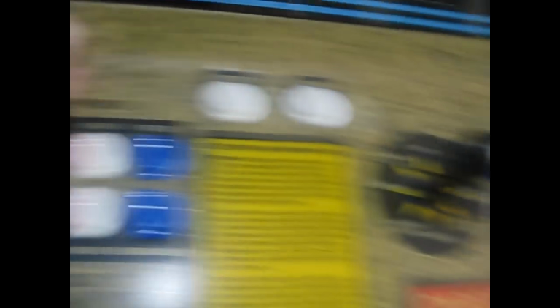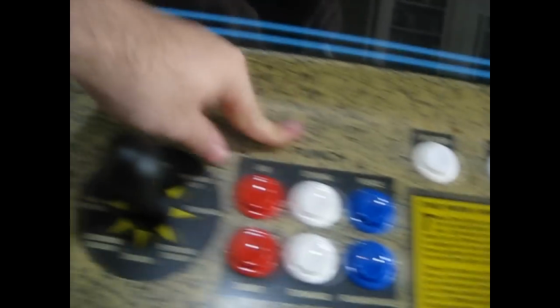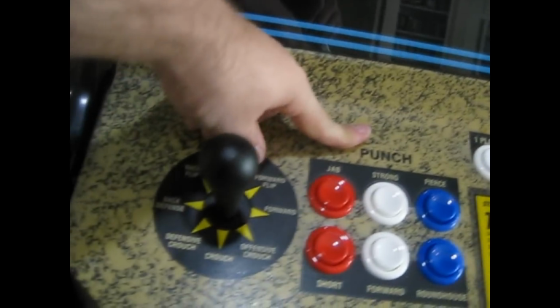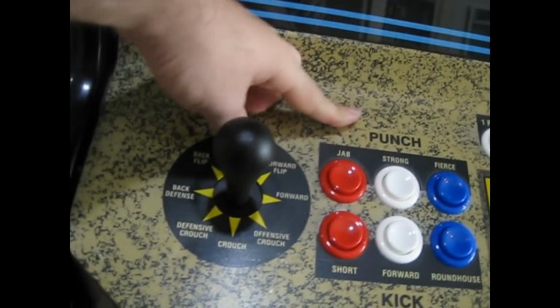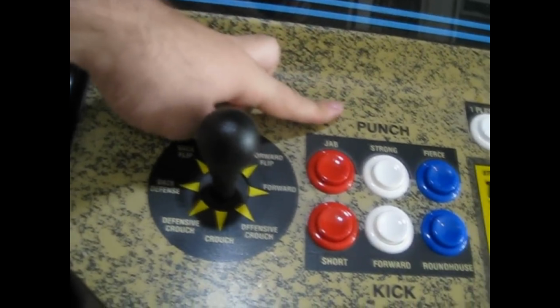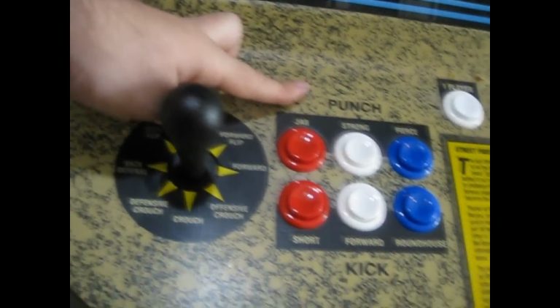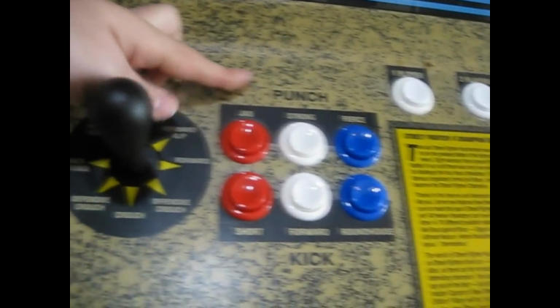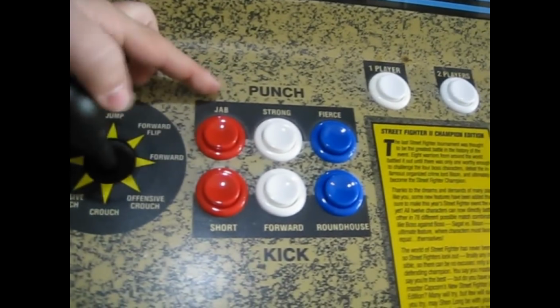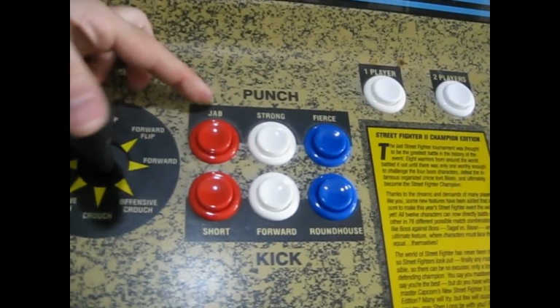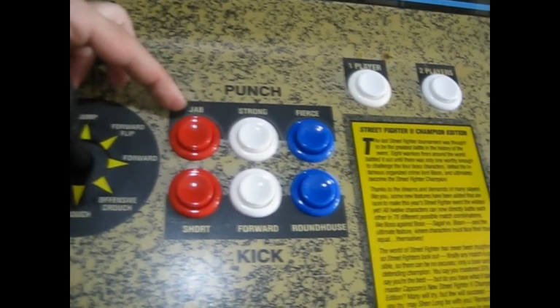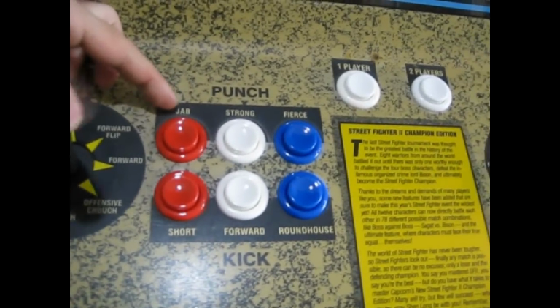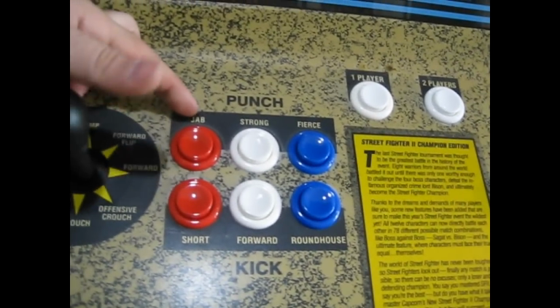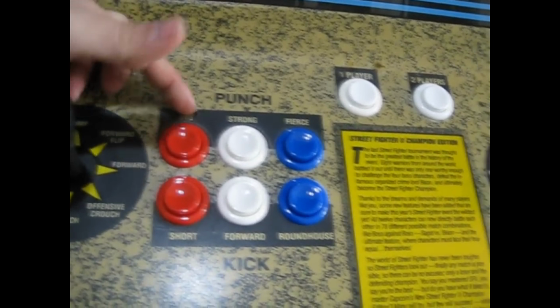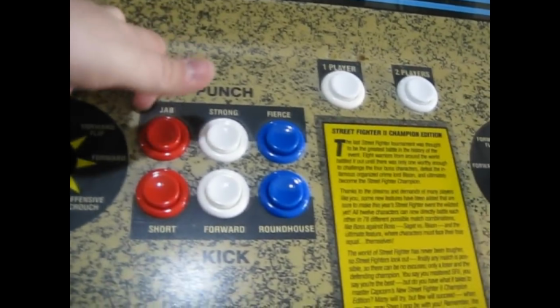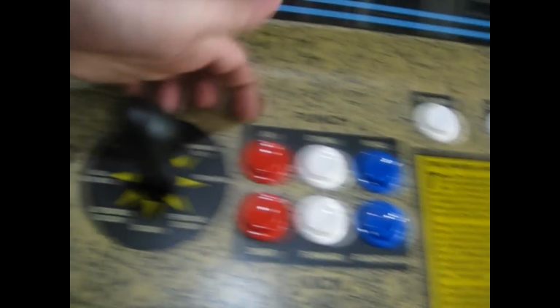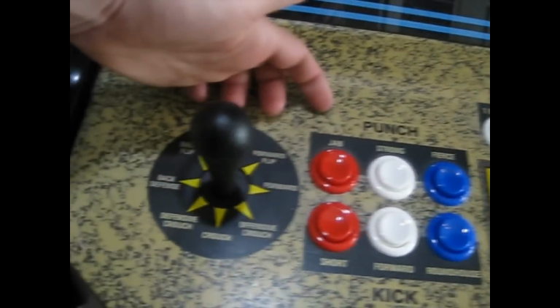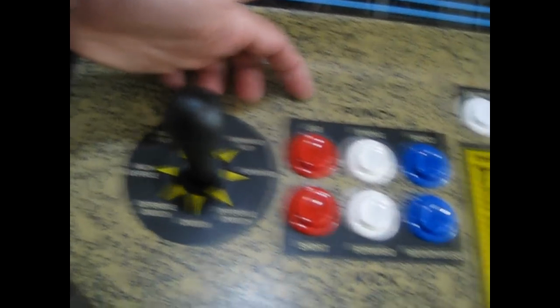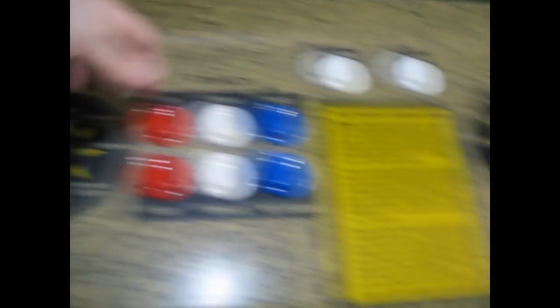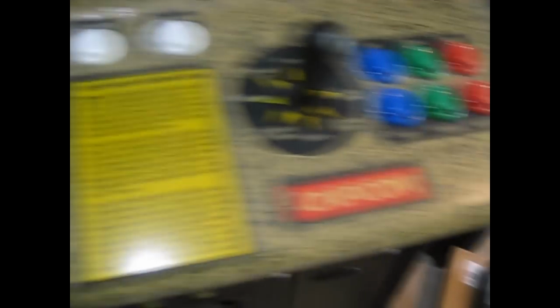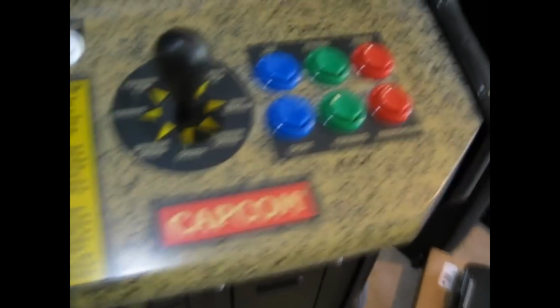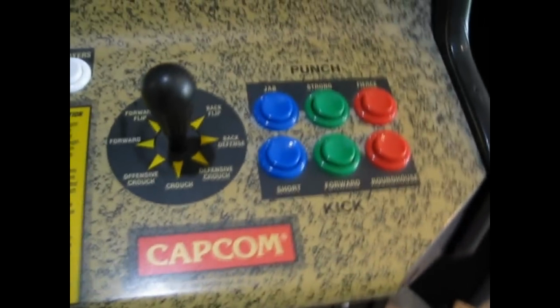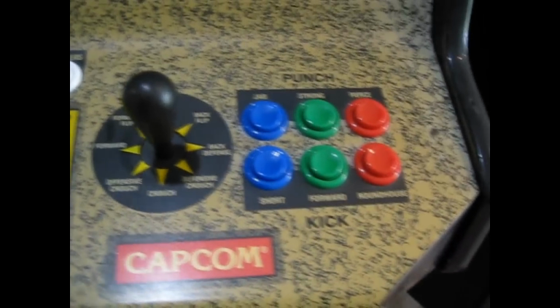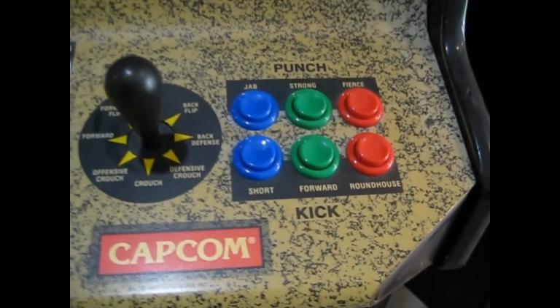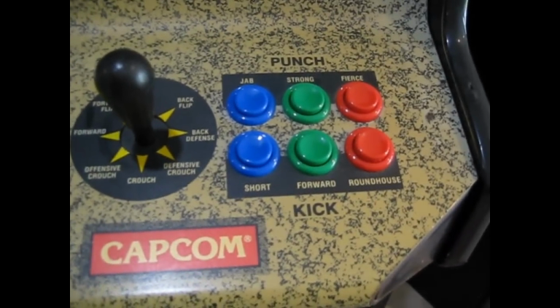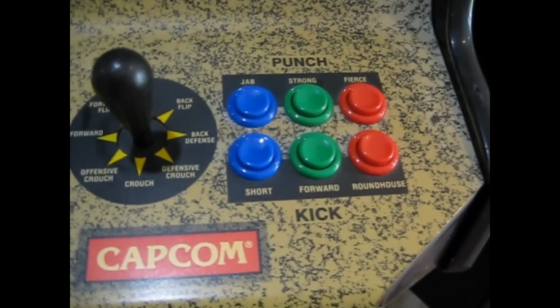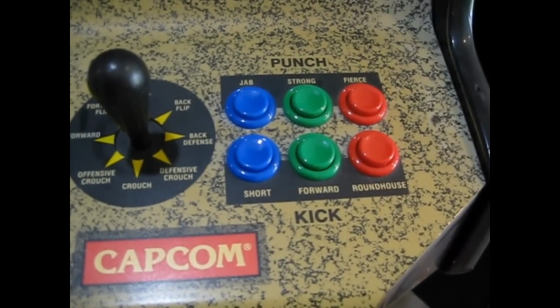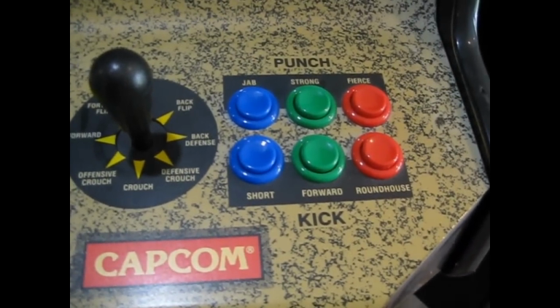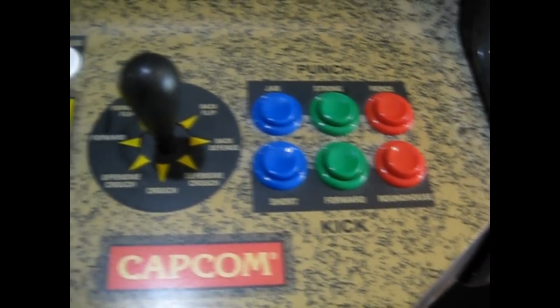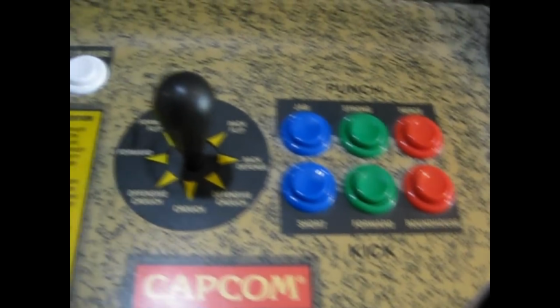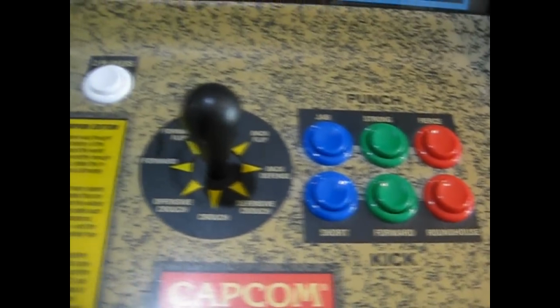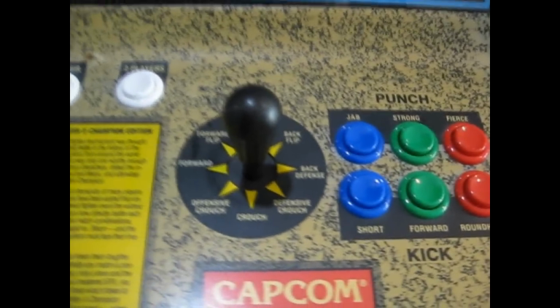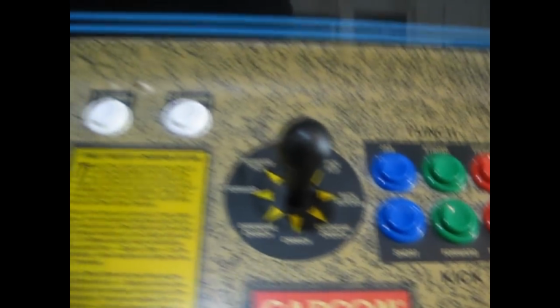Doing this replacement took quite a while, but once I figured it out it's not that big of a deal. I'll go ahead and record a video of me replacing this side.